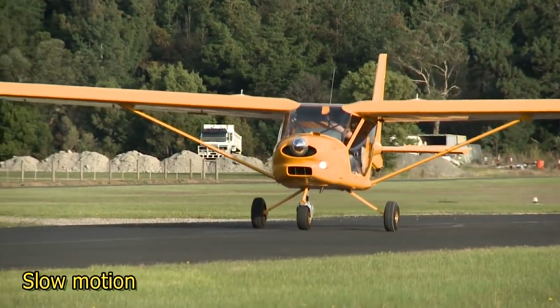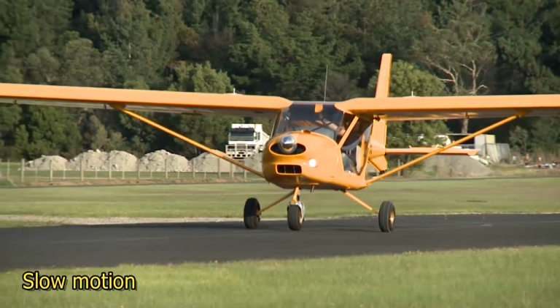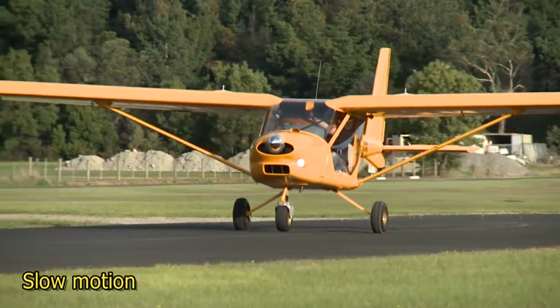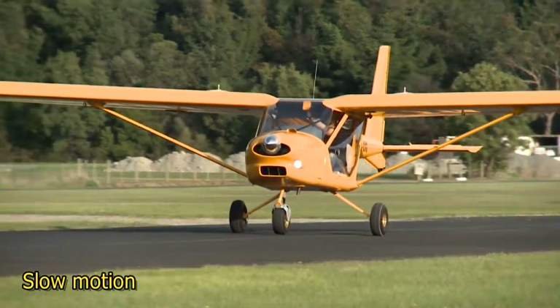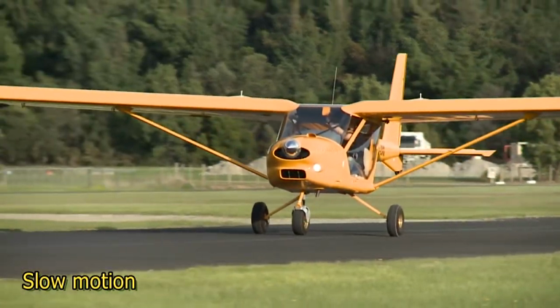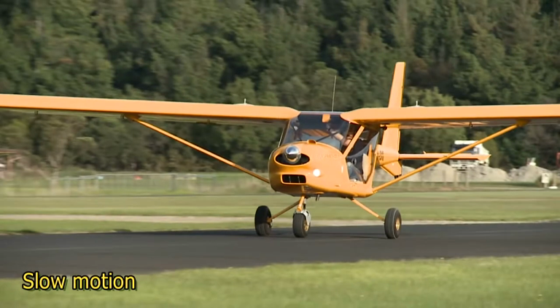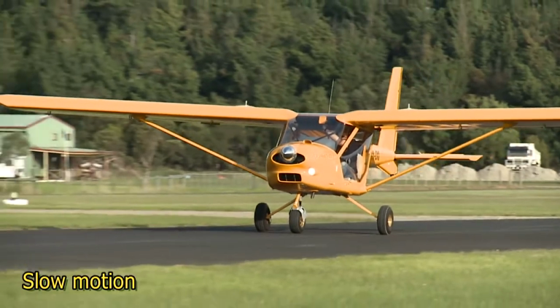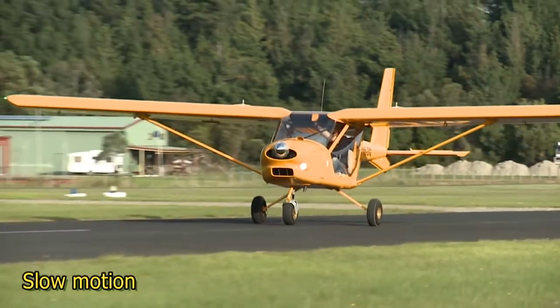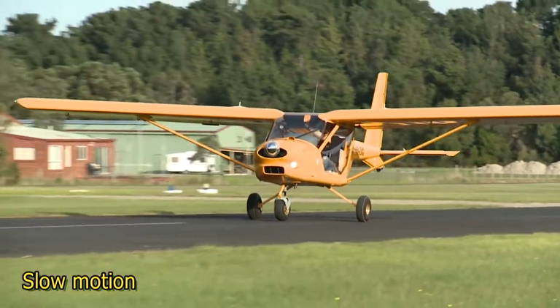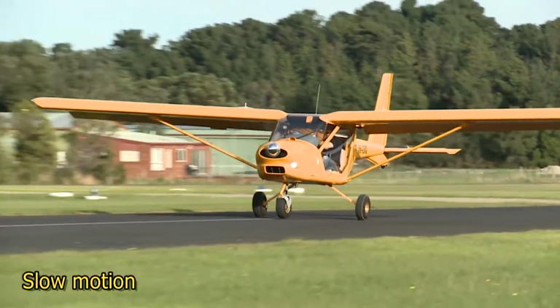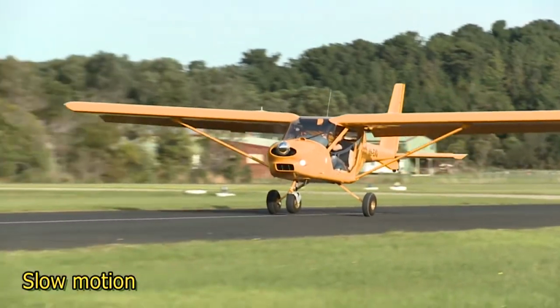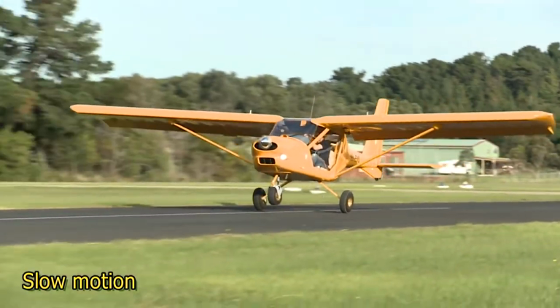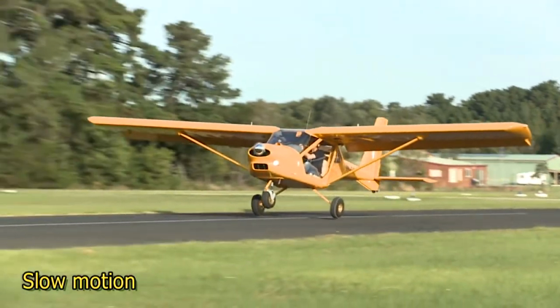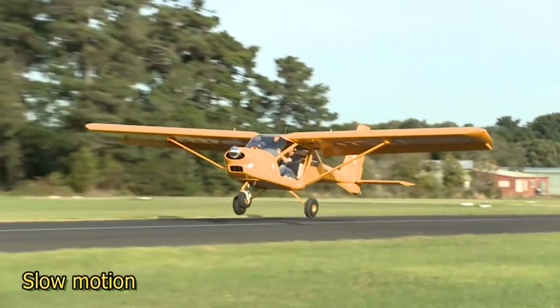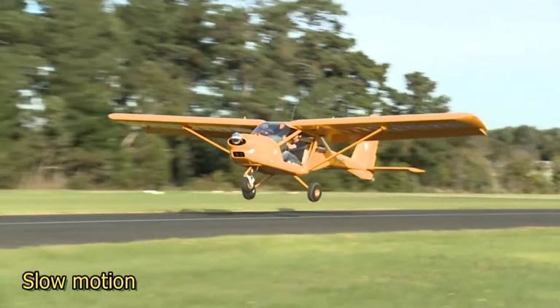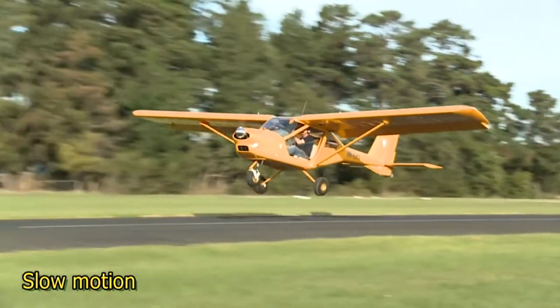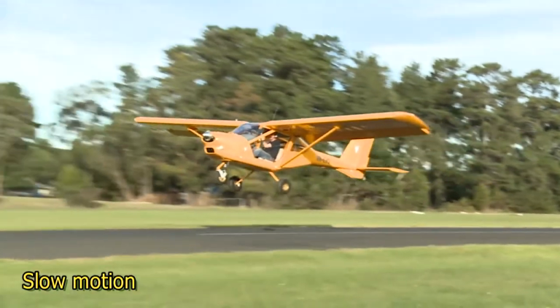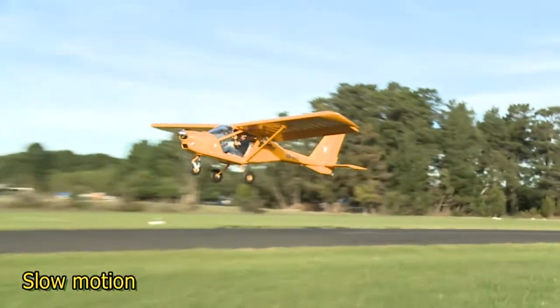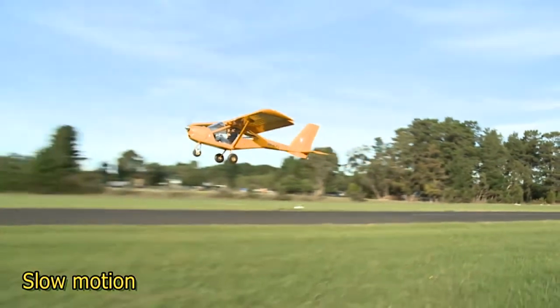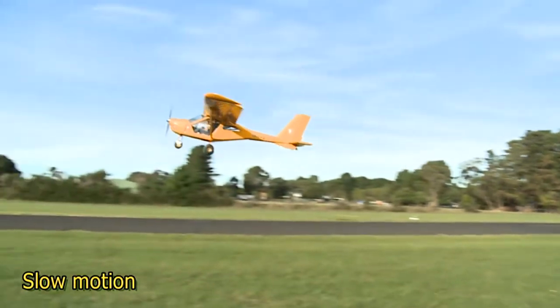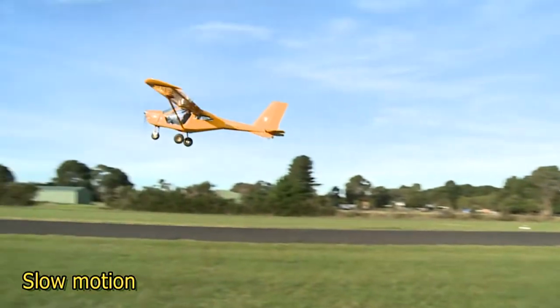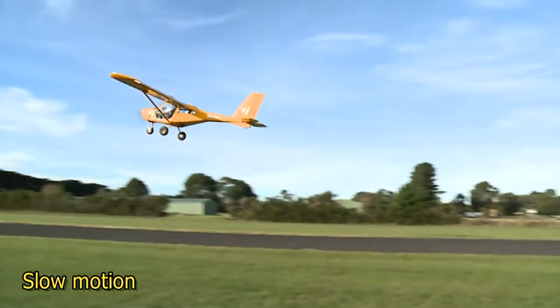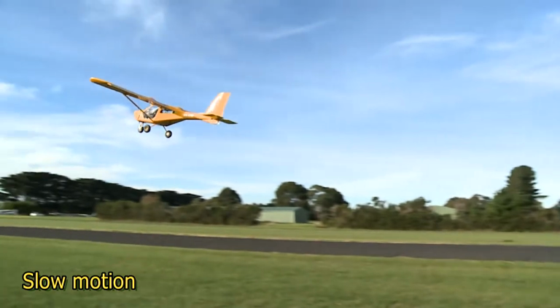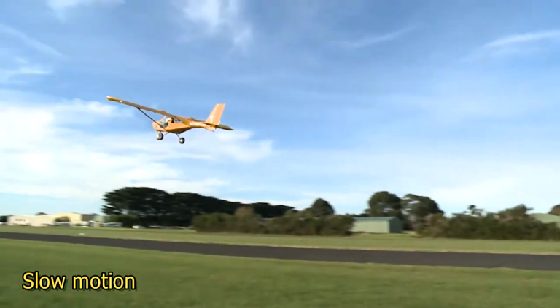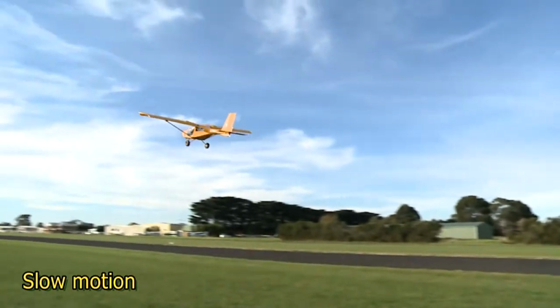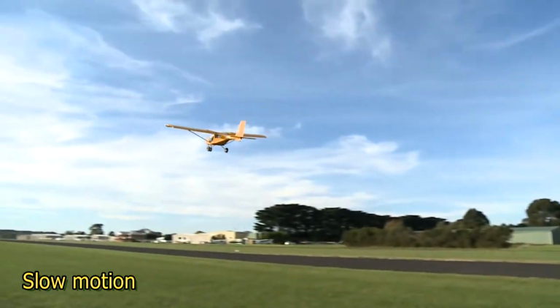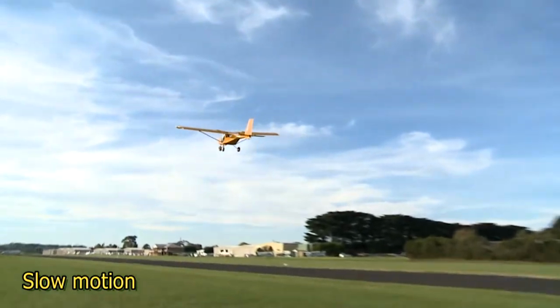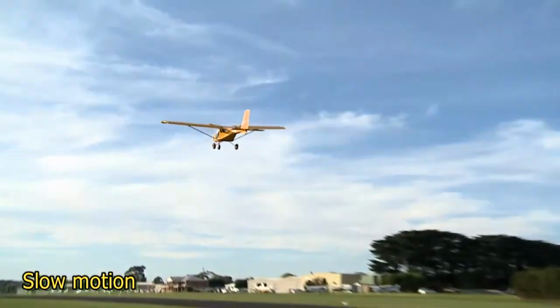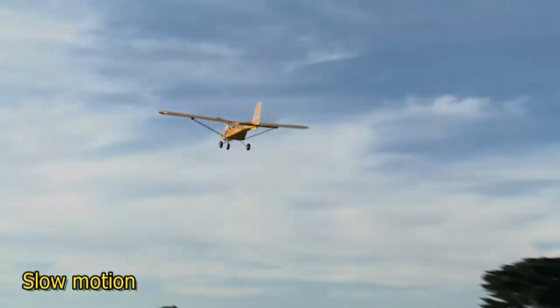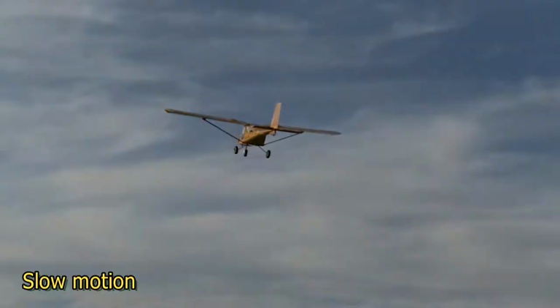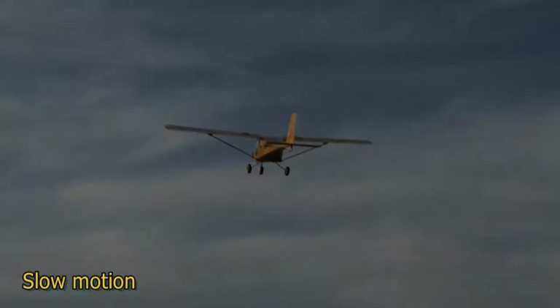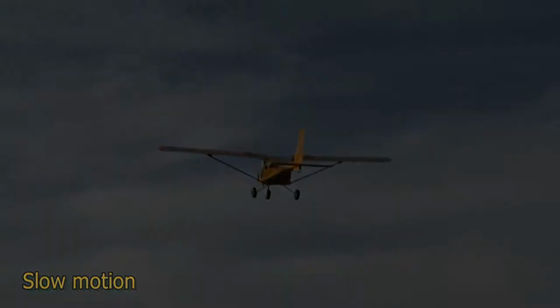The procedure may not work on all aircraft types, and the secret of success on the Foxbat, as always, is practice, practice and practice.